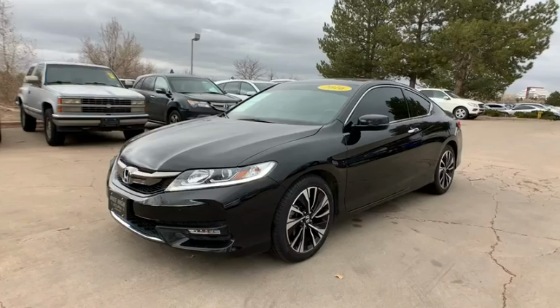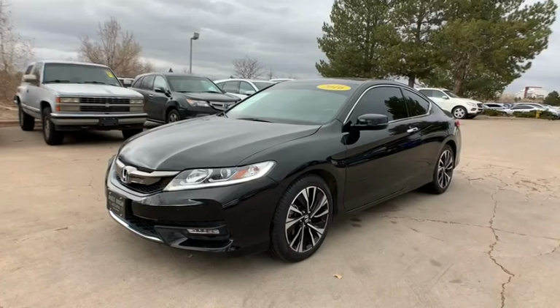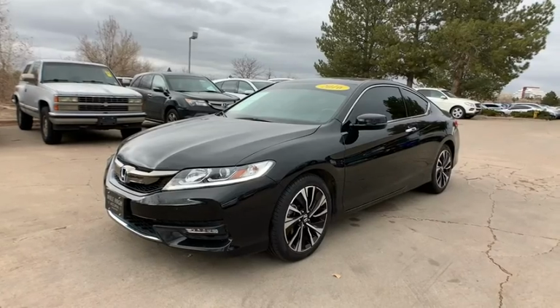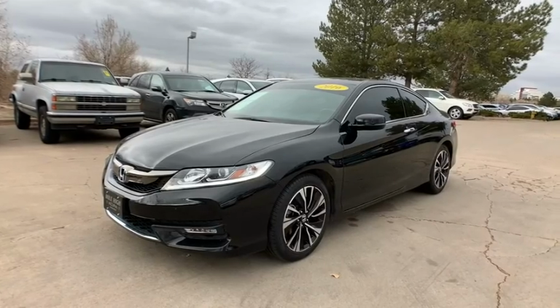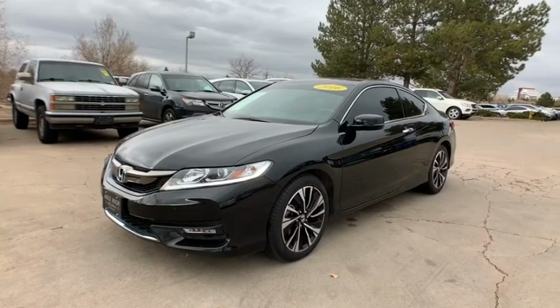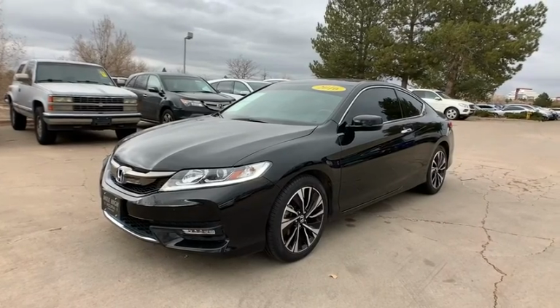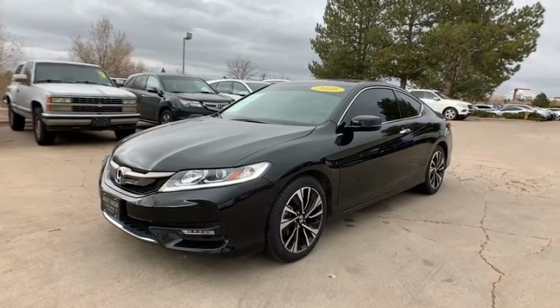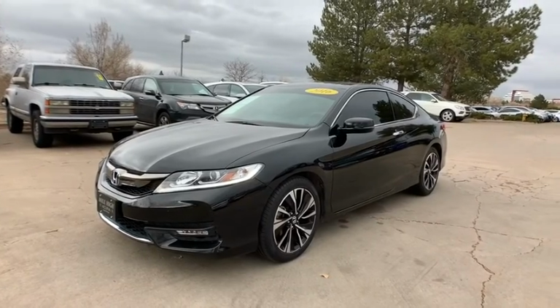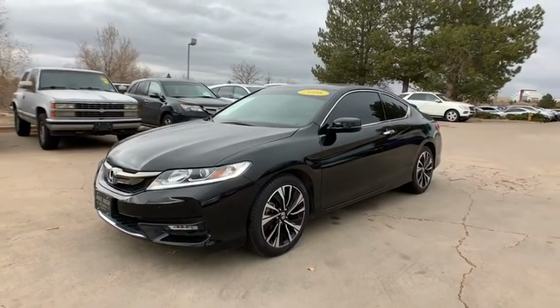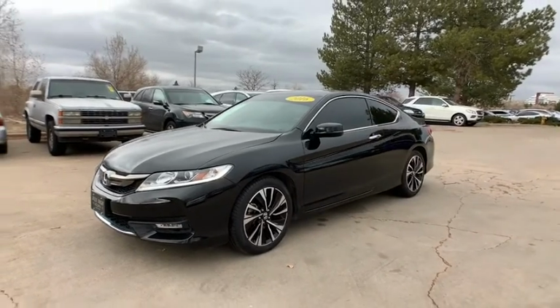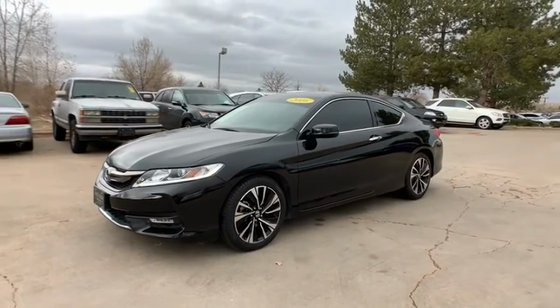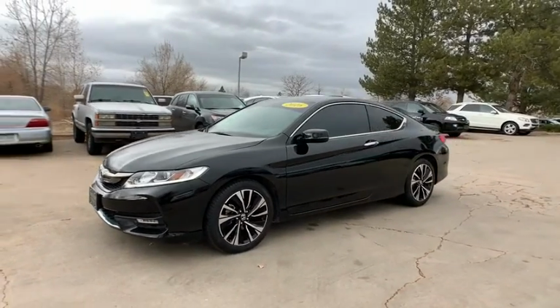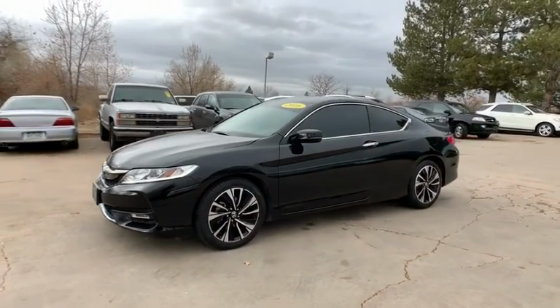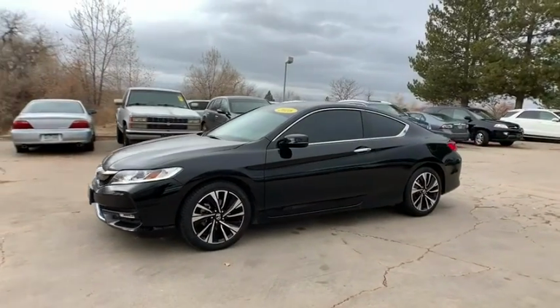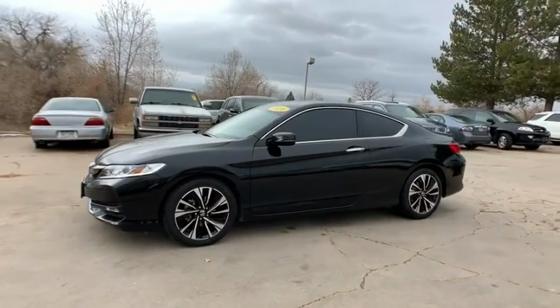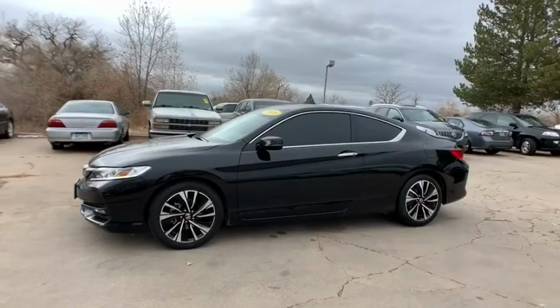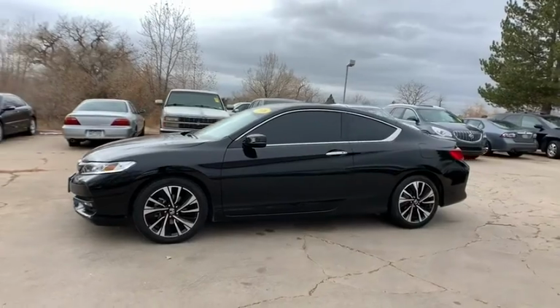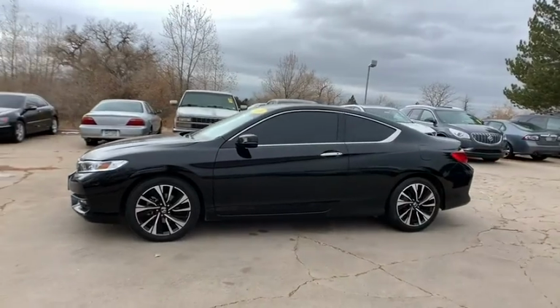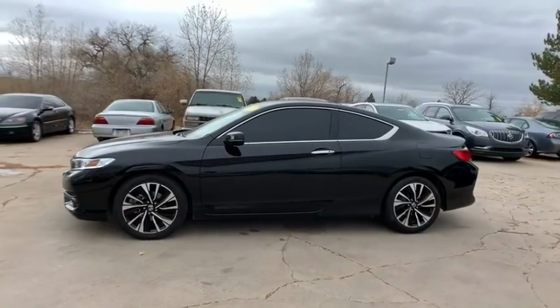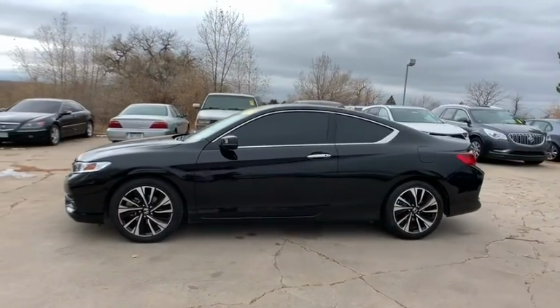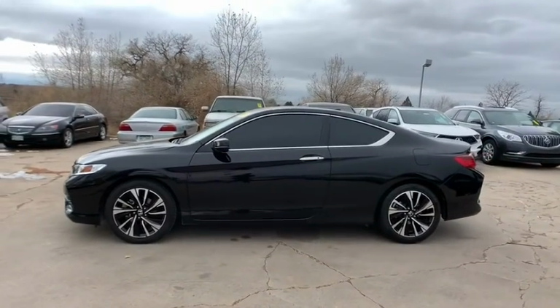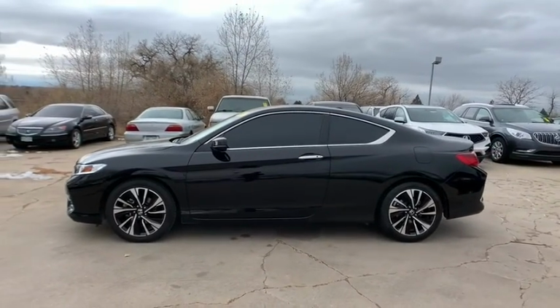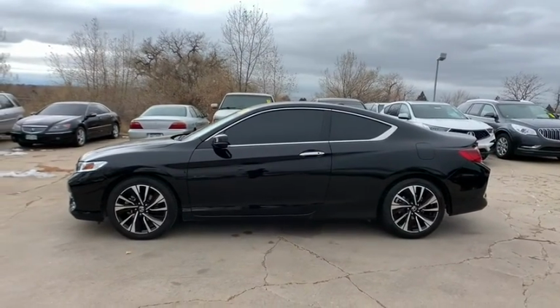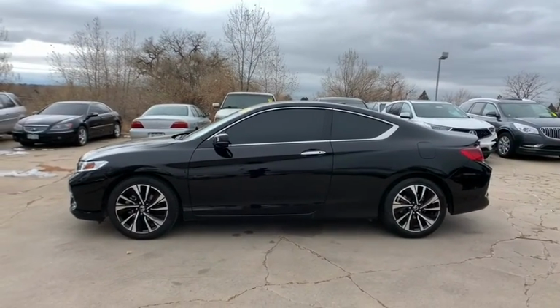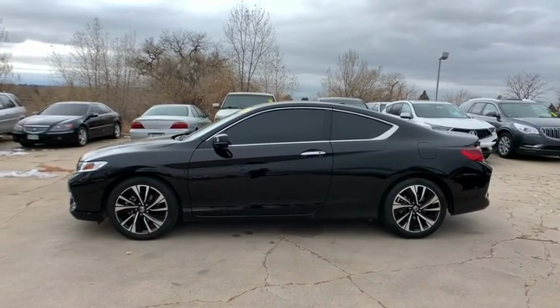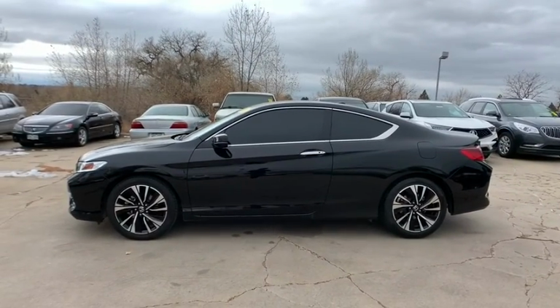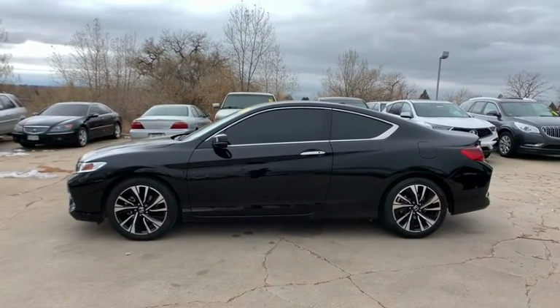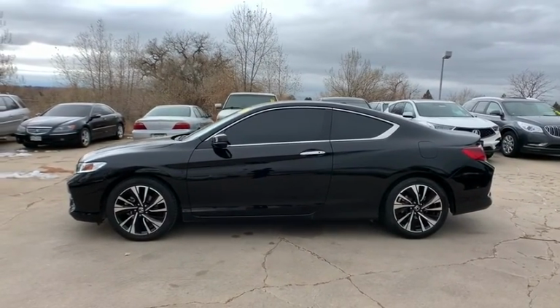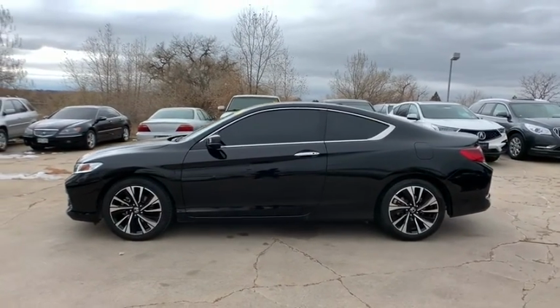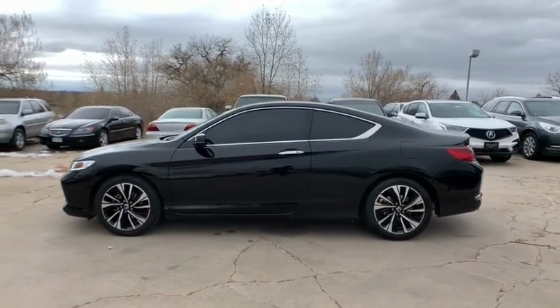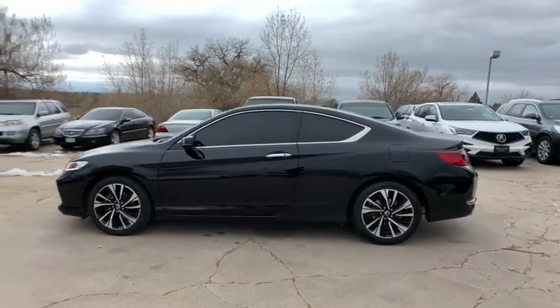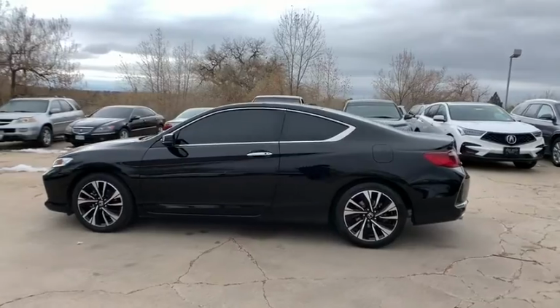Take a ride in the 2016 Honda Accord — ingeniously simple, yet overflowing with luxury and technological creativity. All that and more in the Accord.